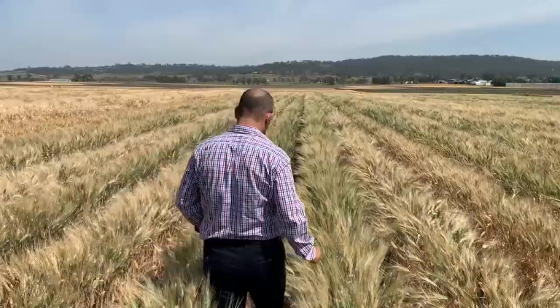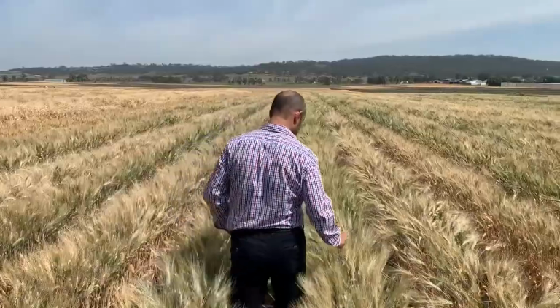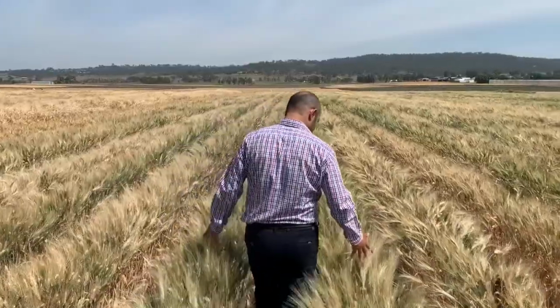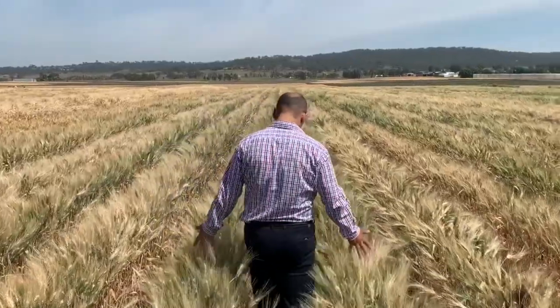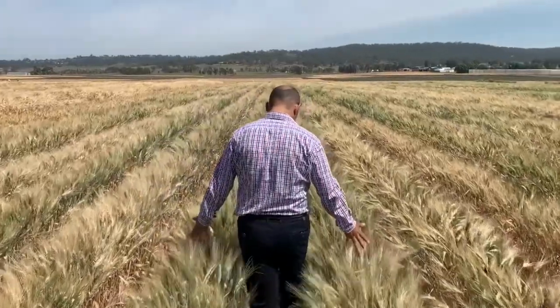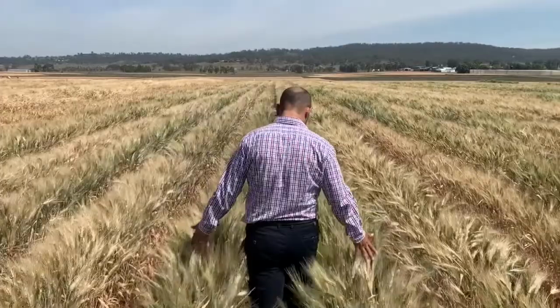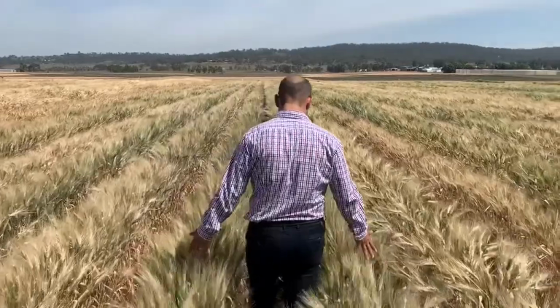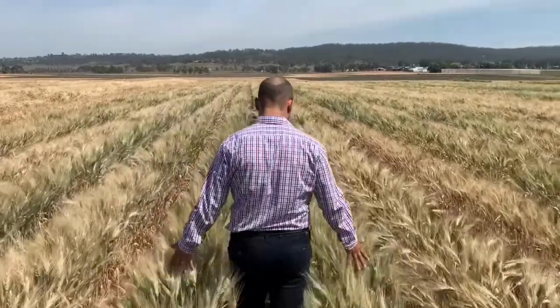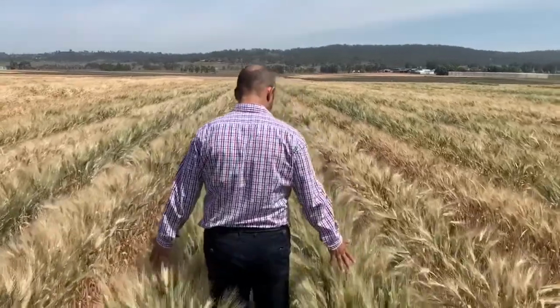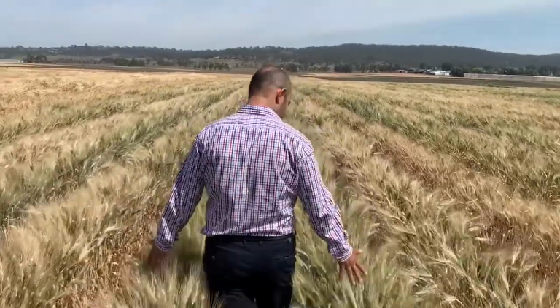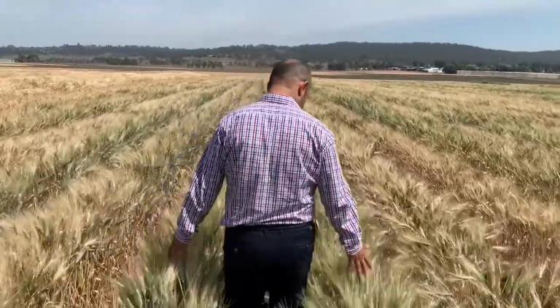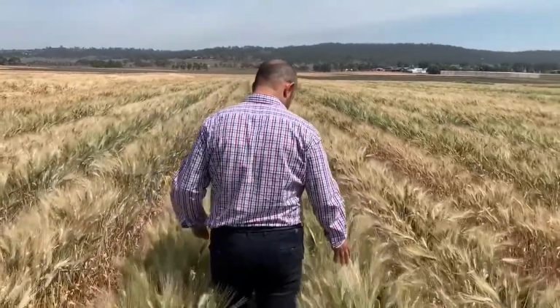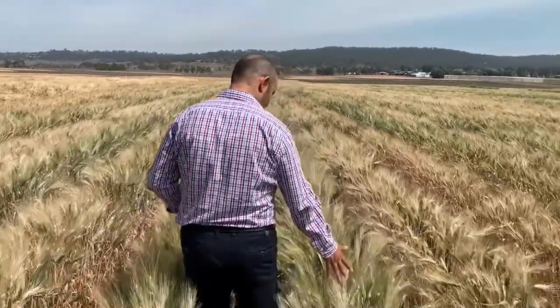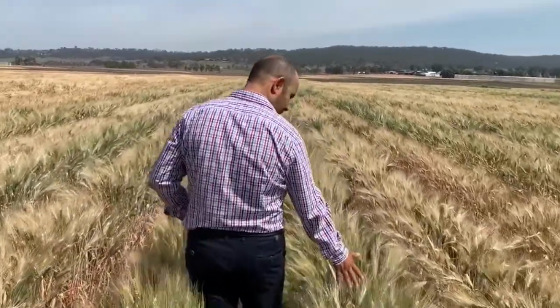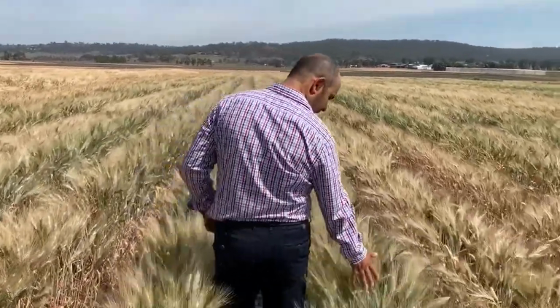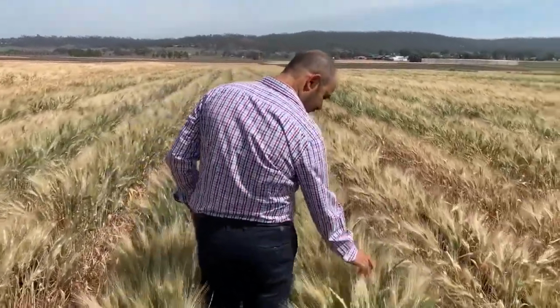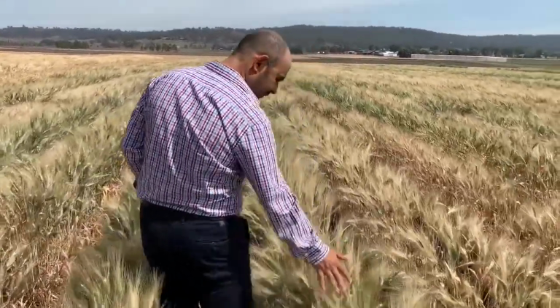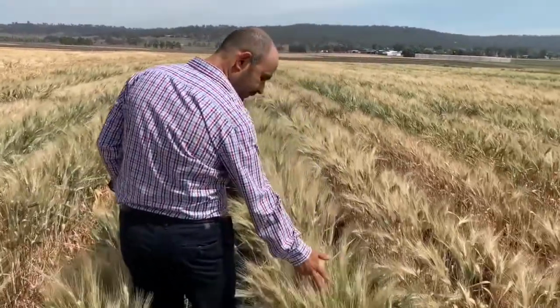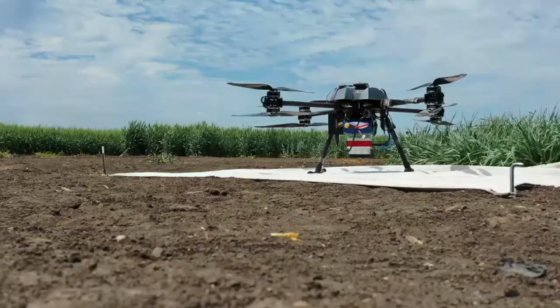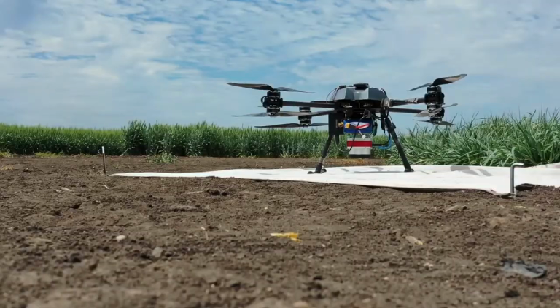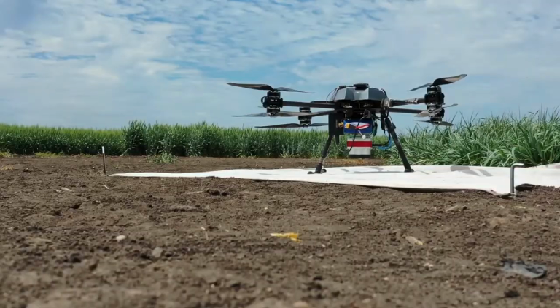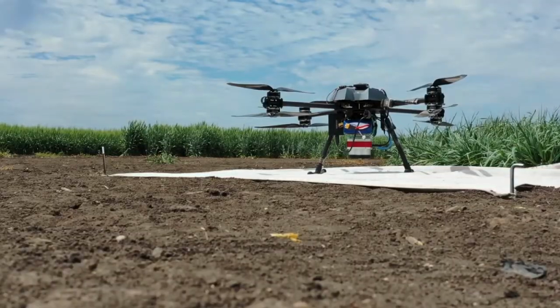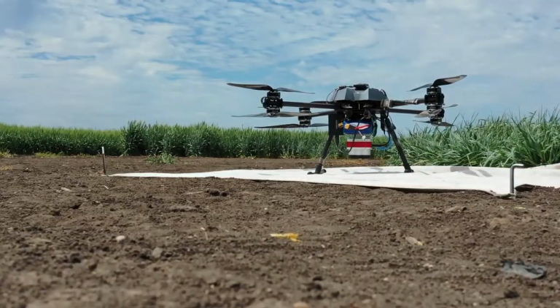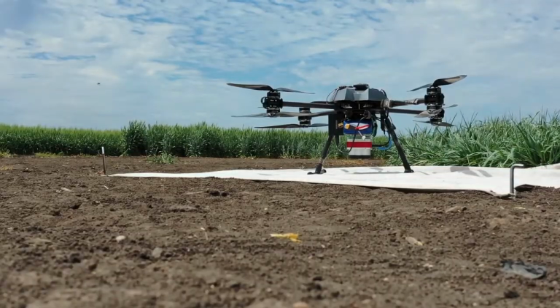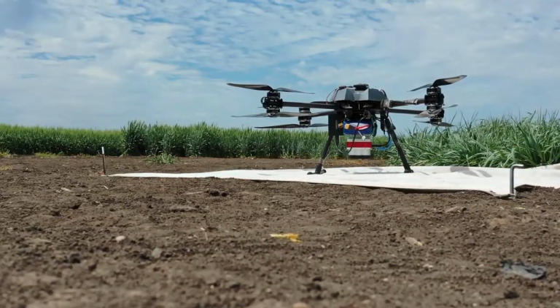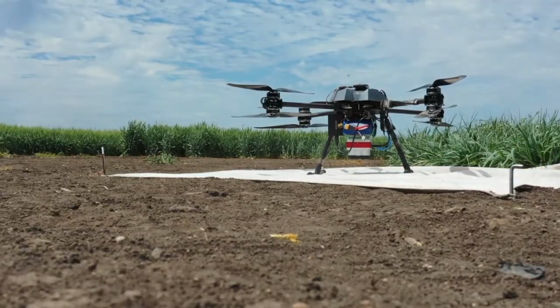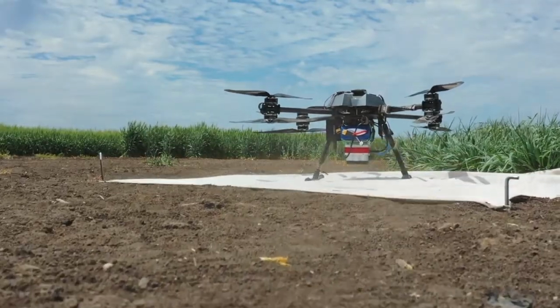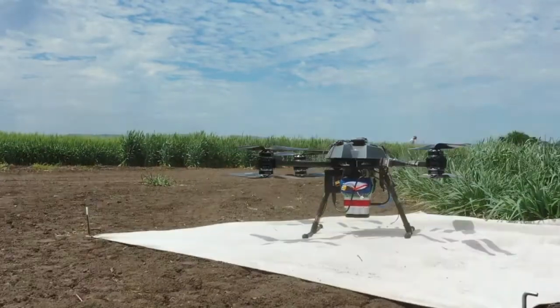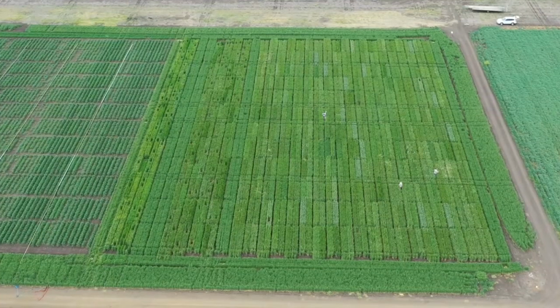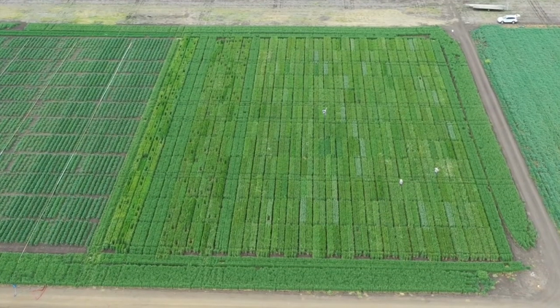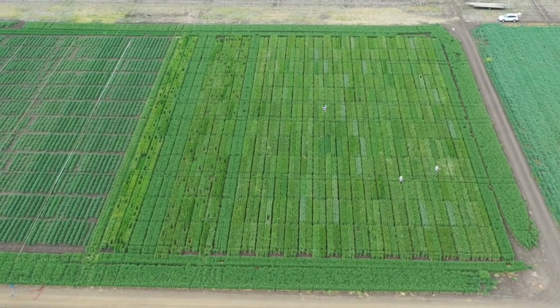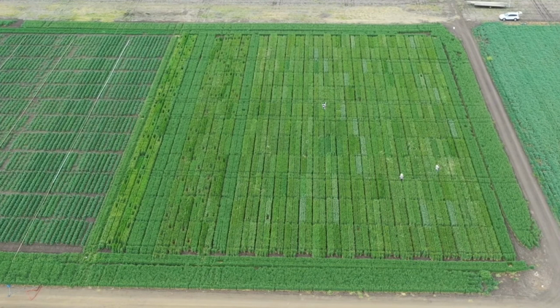To investigate the value of these traits for supporting yield, we developed elite durham lines that incorporate these genes. To quantify the benefits, we are using the latest remote sensing technologies.